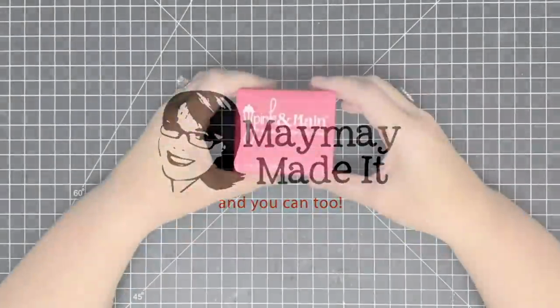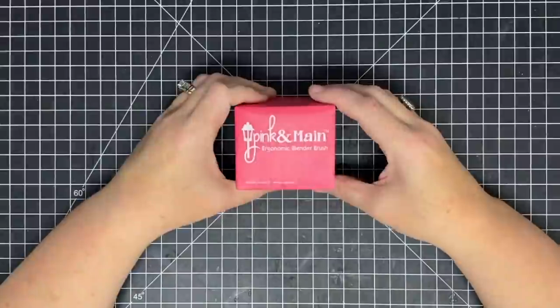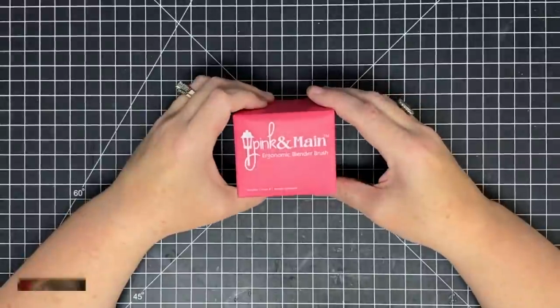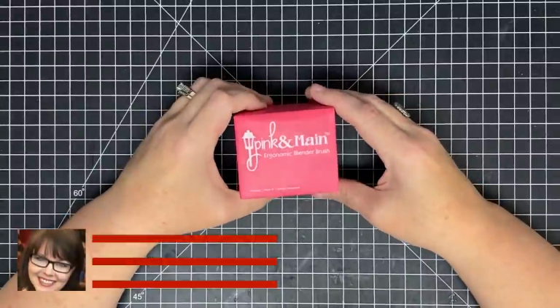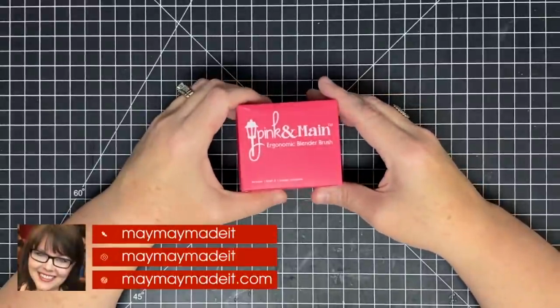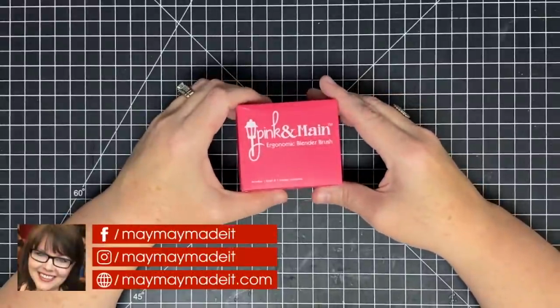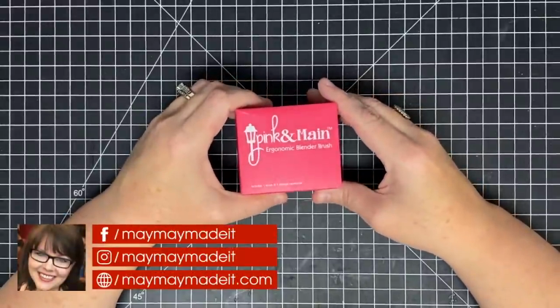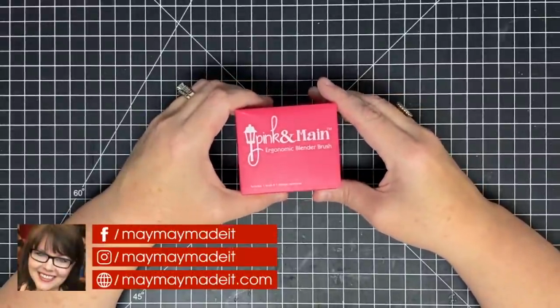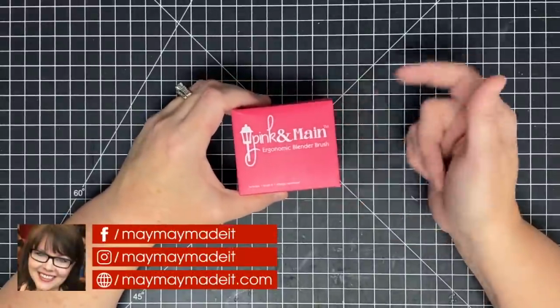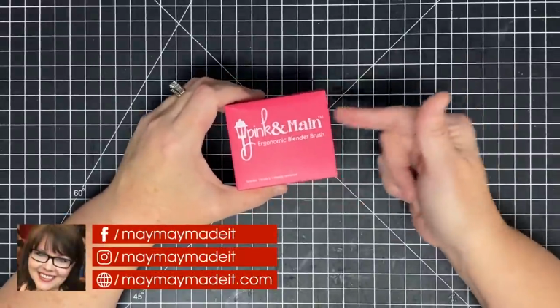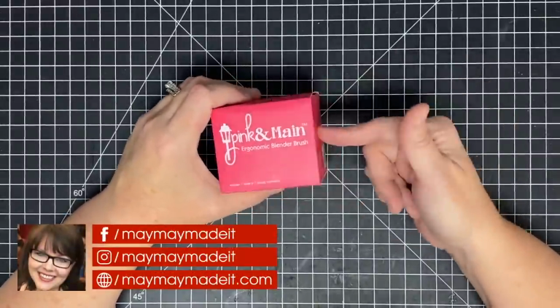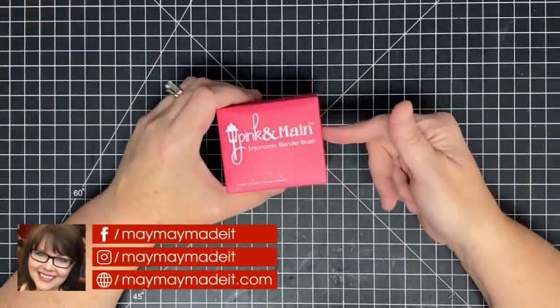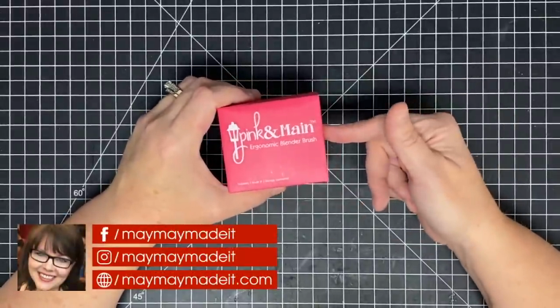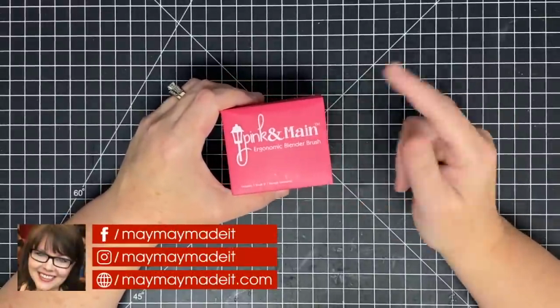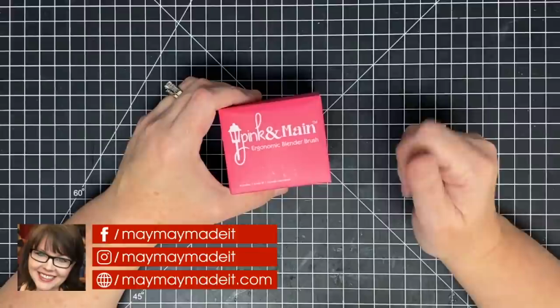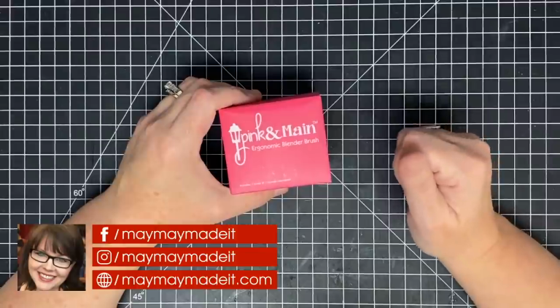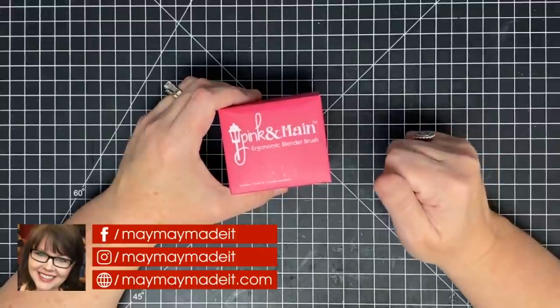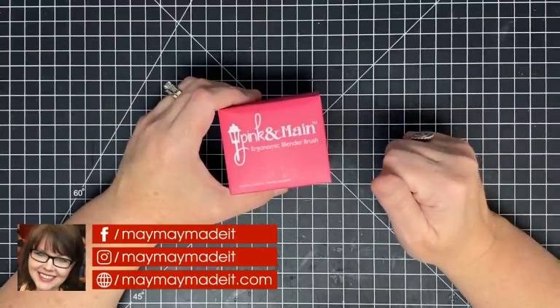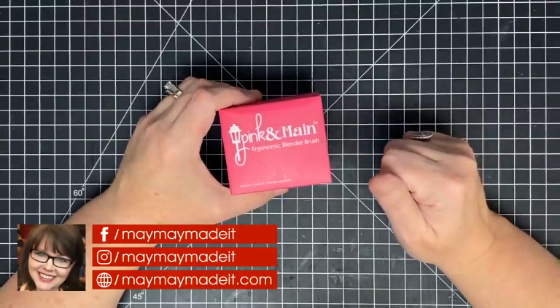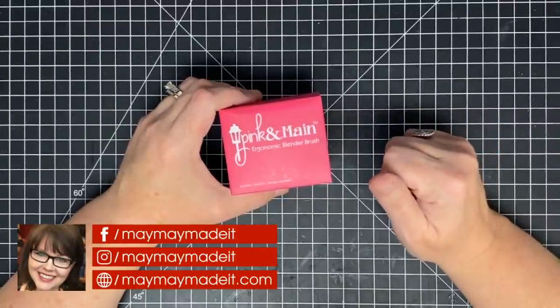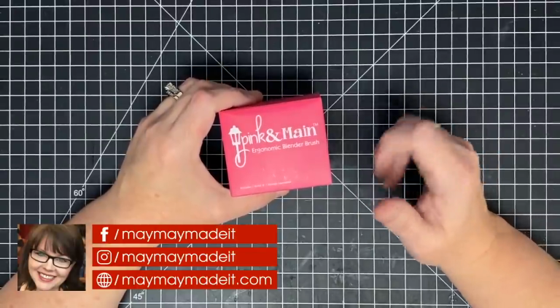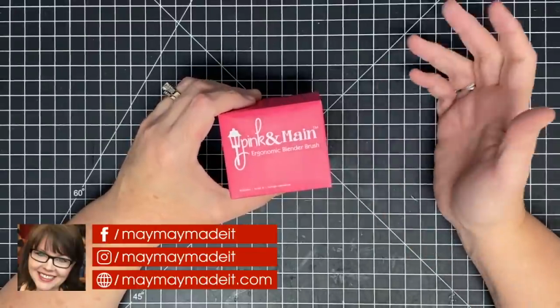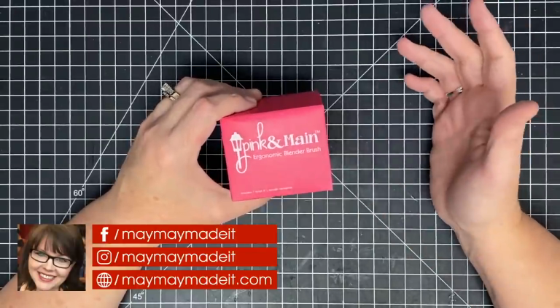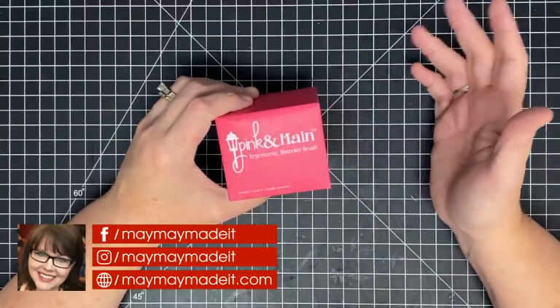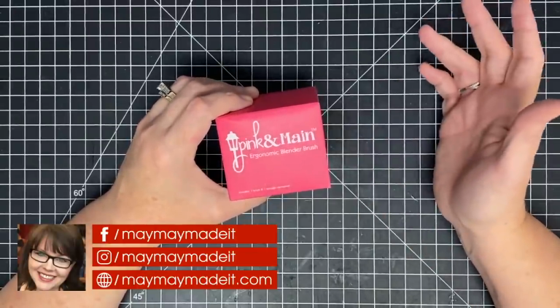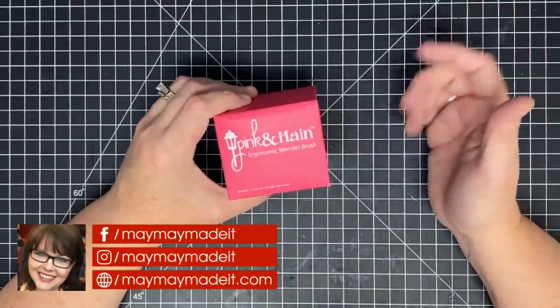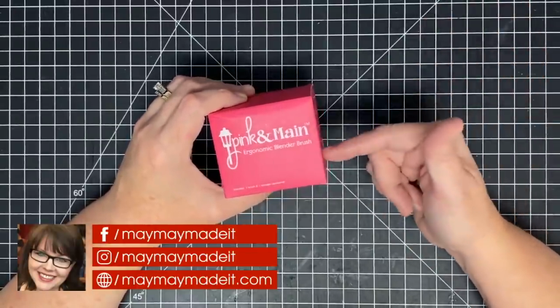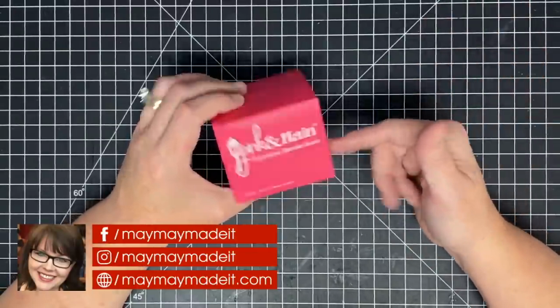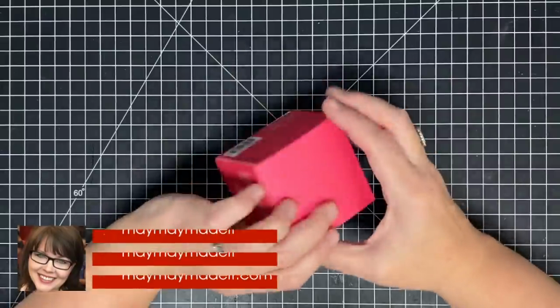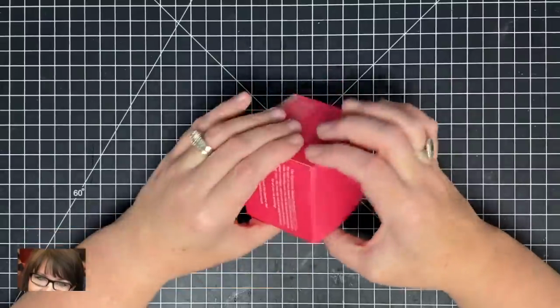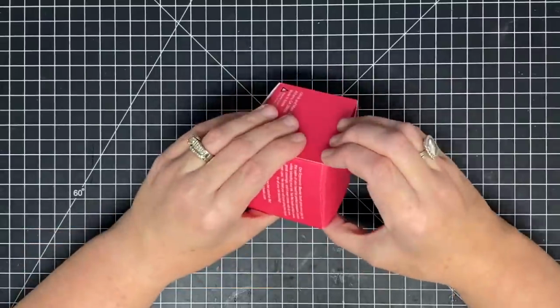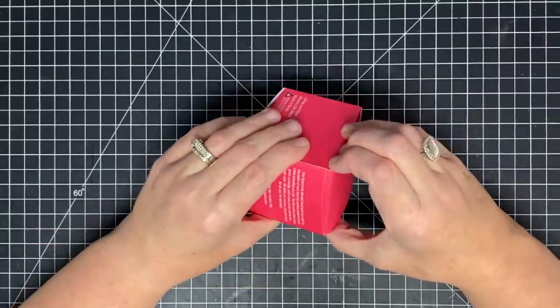Hey guys, it's MayMay and today I'm gonna play with this. I have been waiting and waiting for these to come in, they're finally here, and I think we're gonna have a good time. Sit back and relax because I don't know where this is going — we're just gonna test this guy out together and see what we discover.